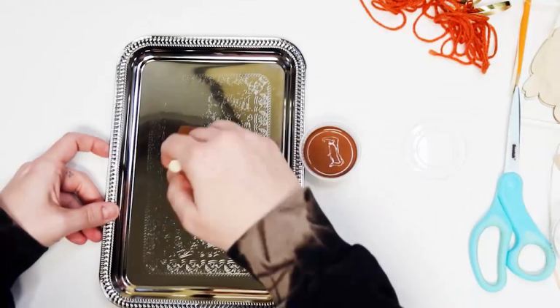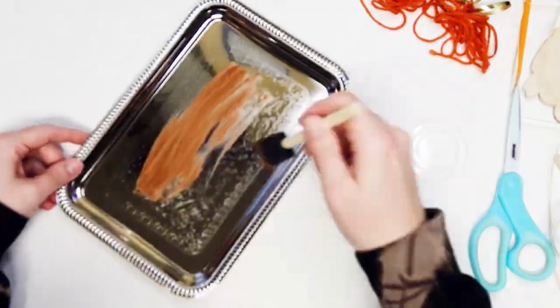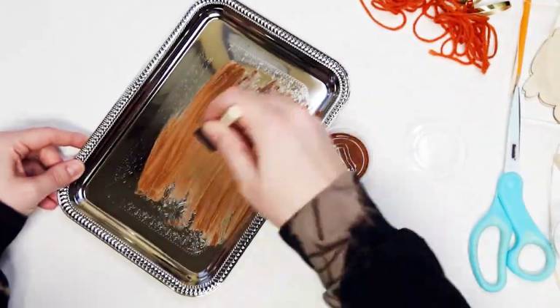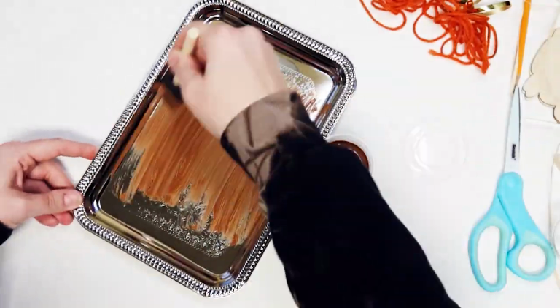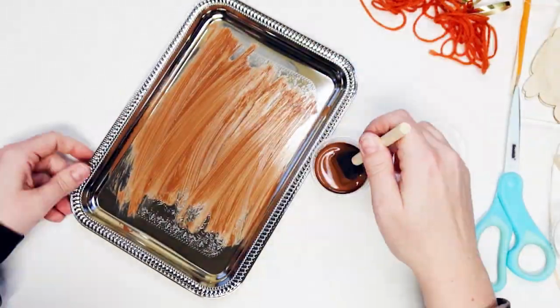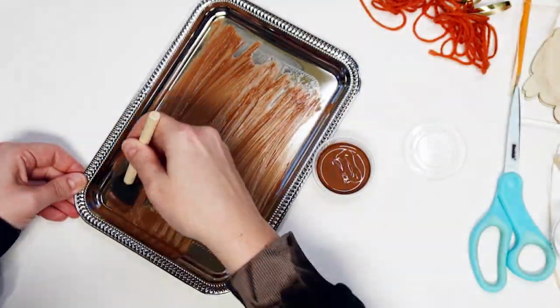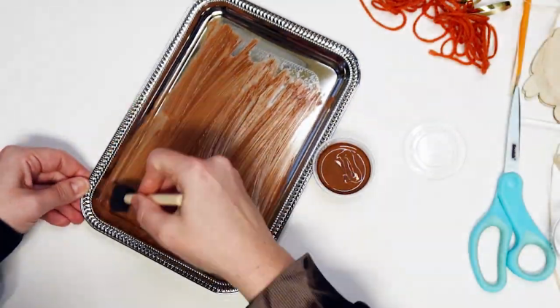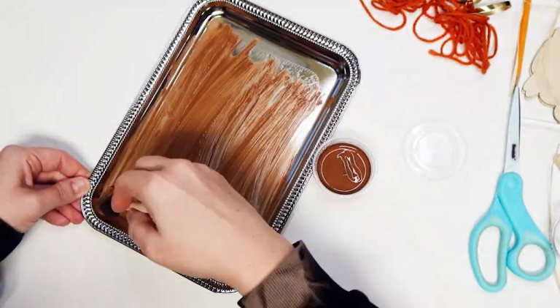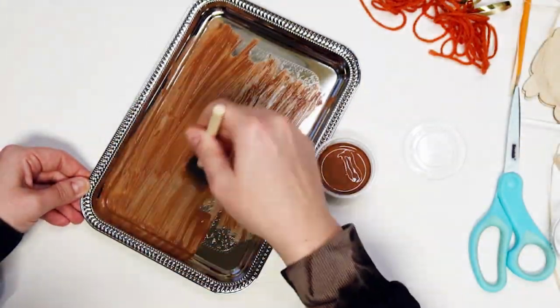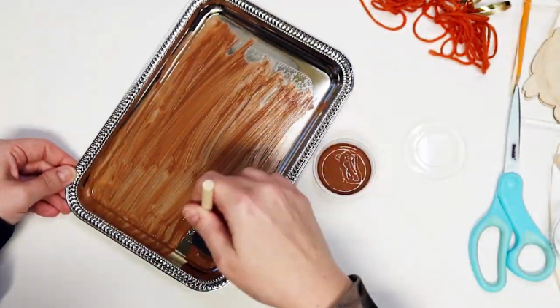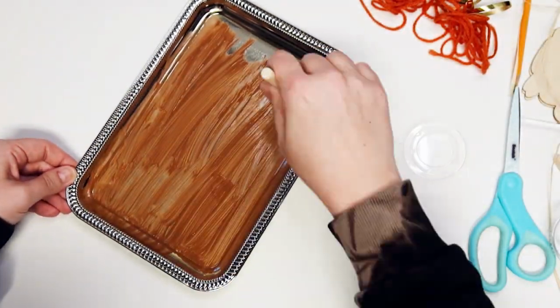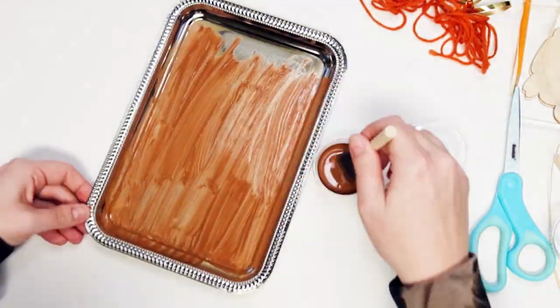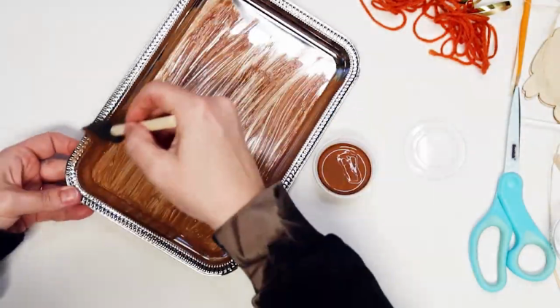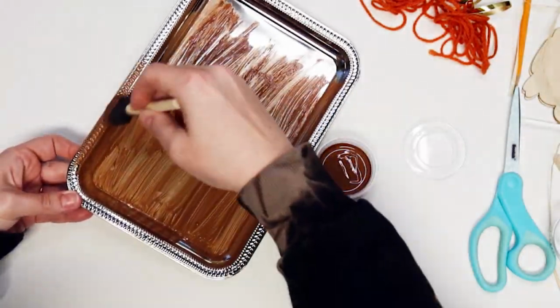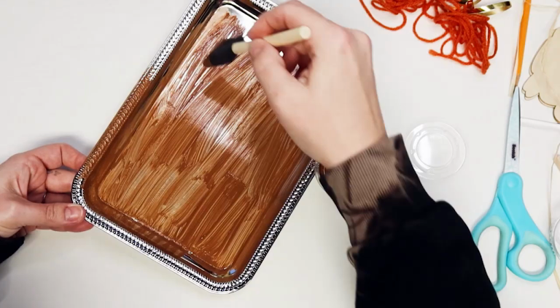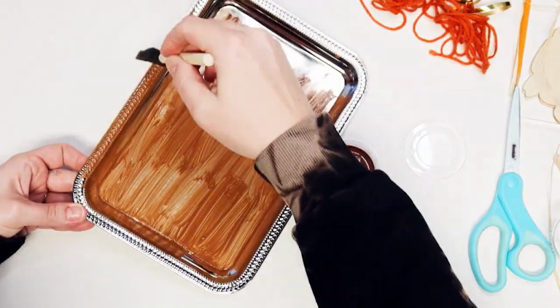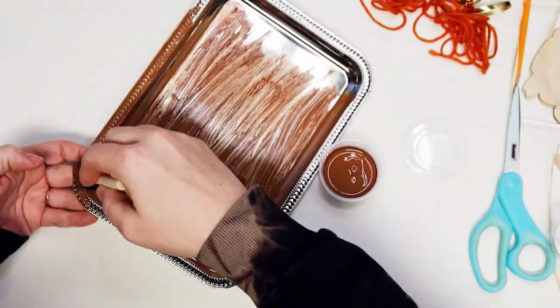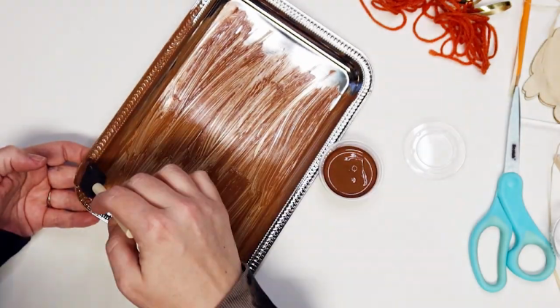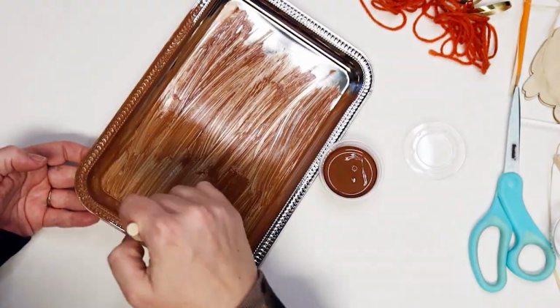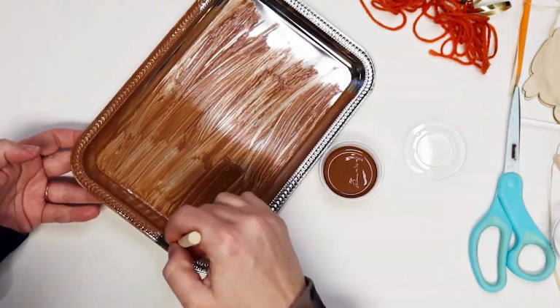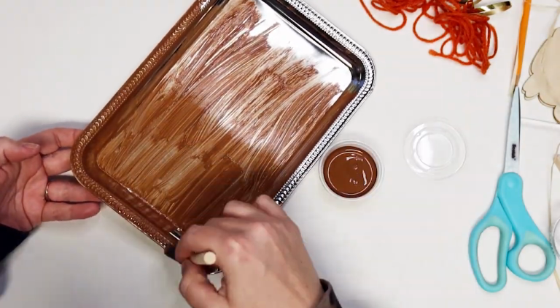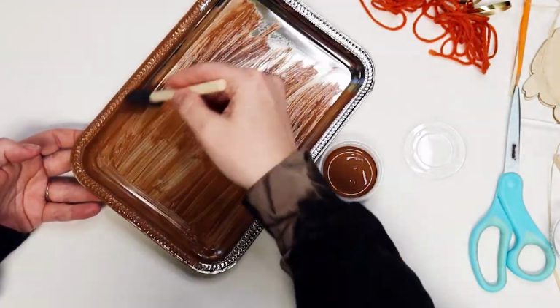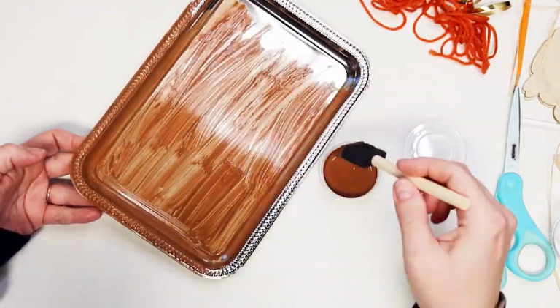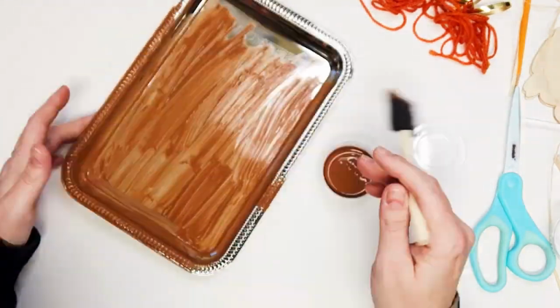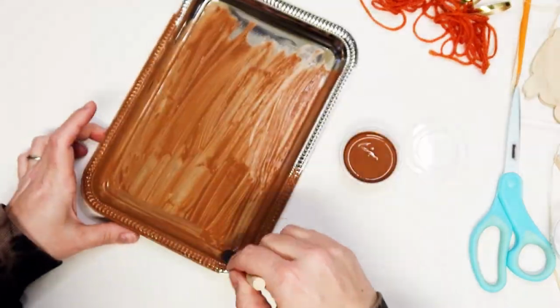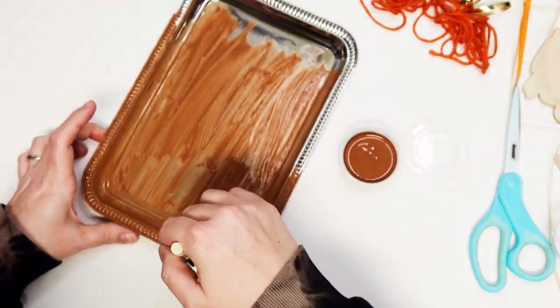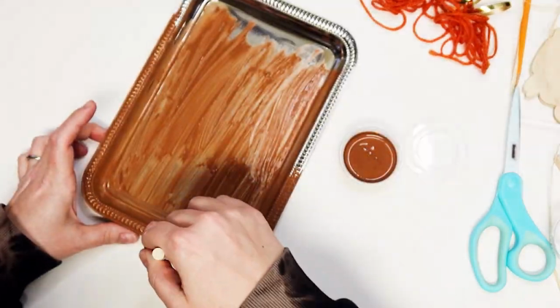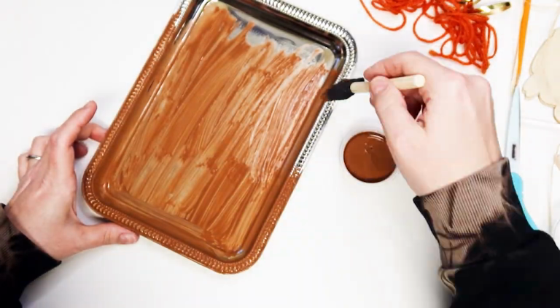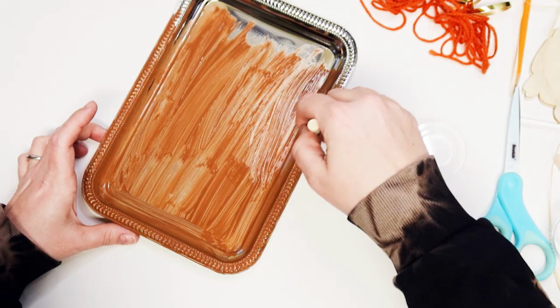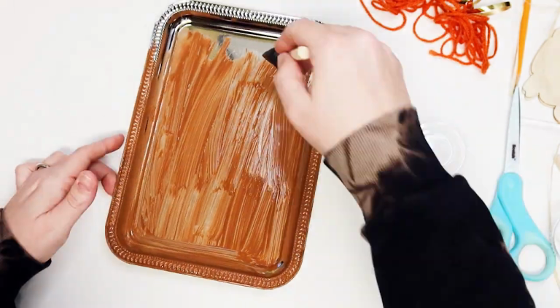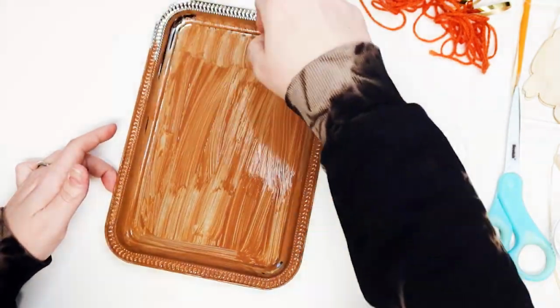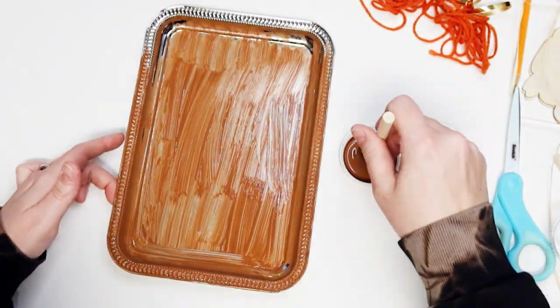Start by painting the included silver tray with the brown paint and foam paintbrush. You don't need to paint the back, and this project is meant to look rustic, so streaks and imperfections are okay. Set this aside to dry.